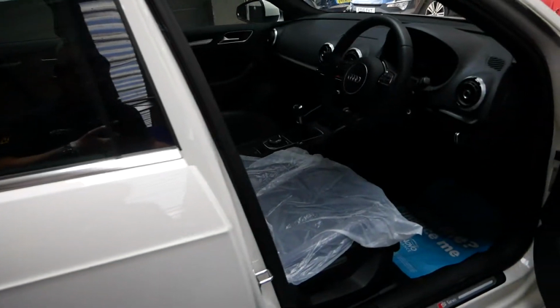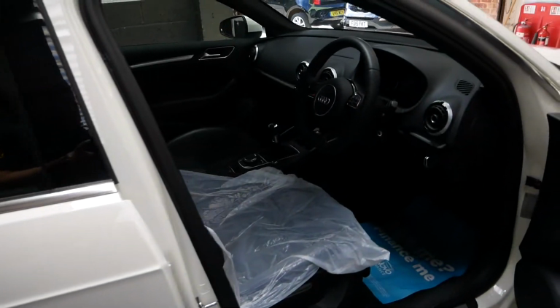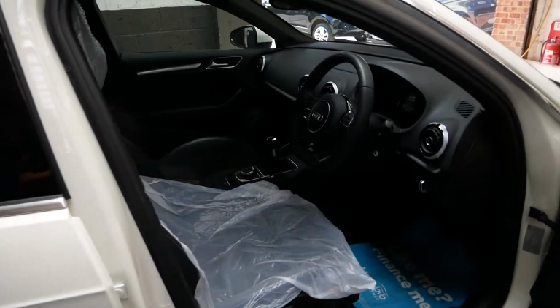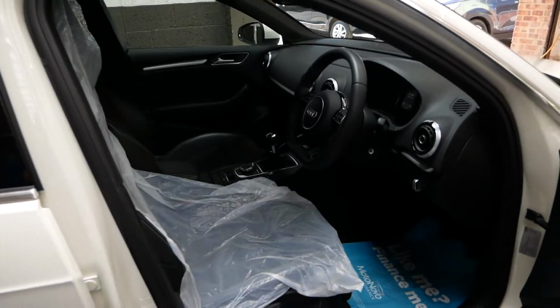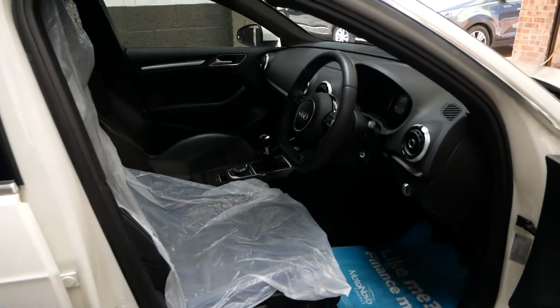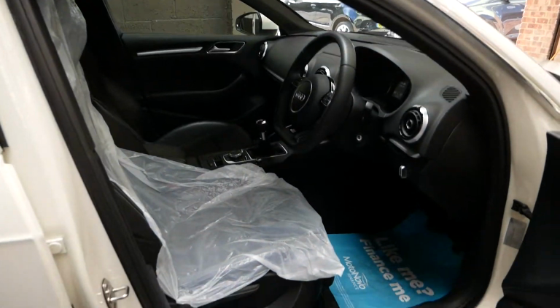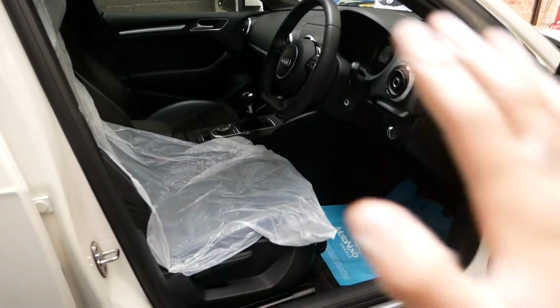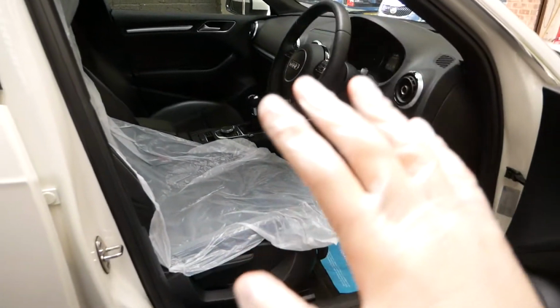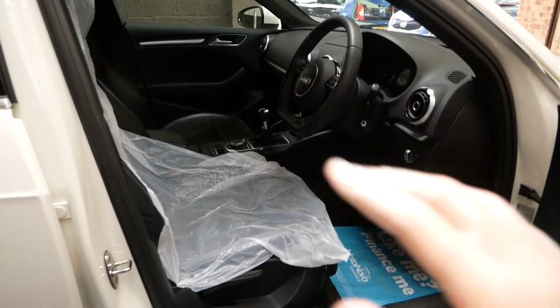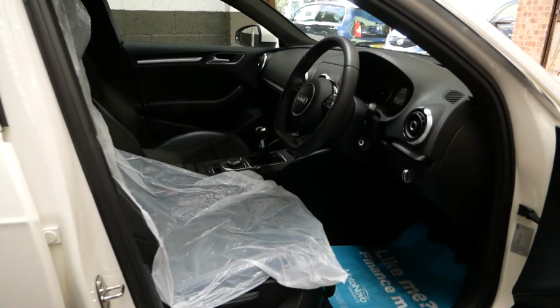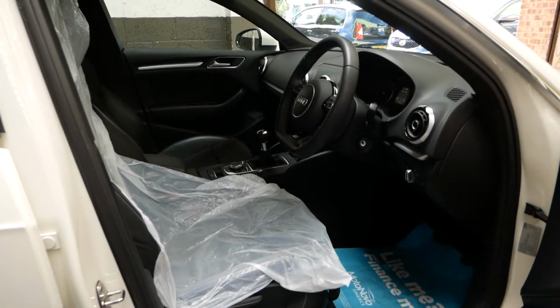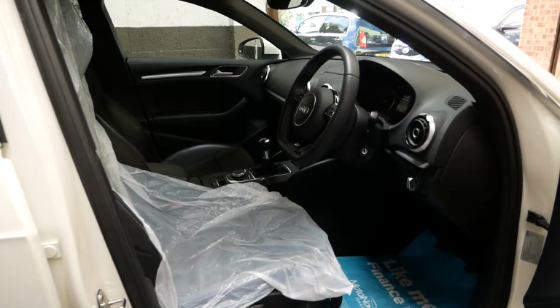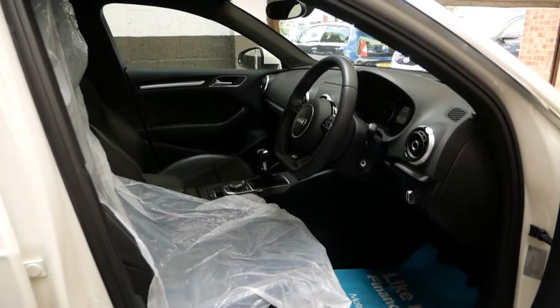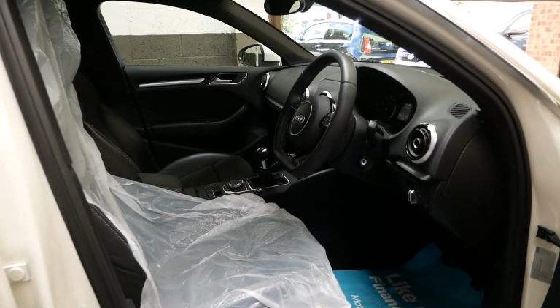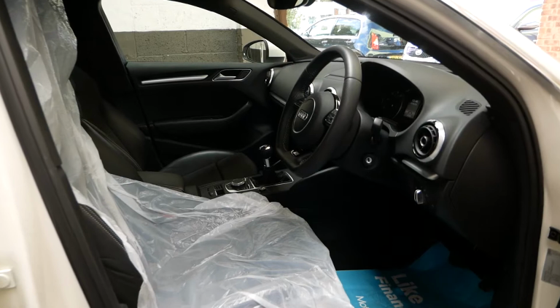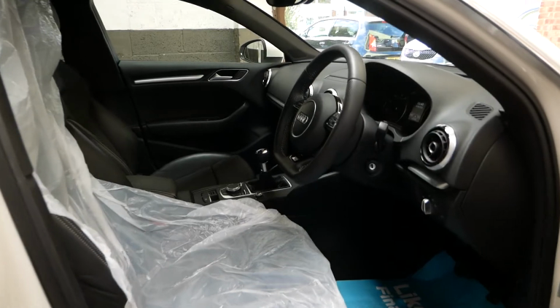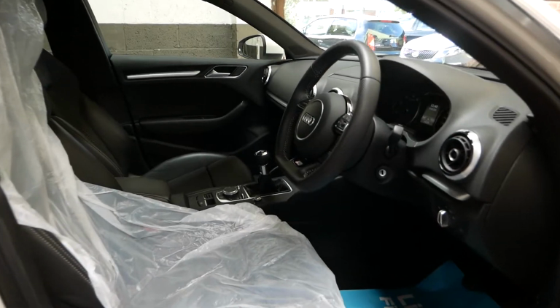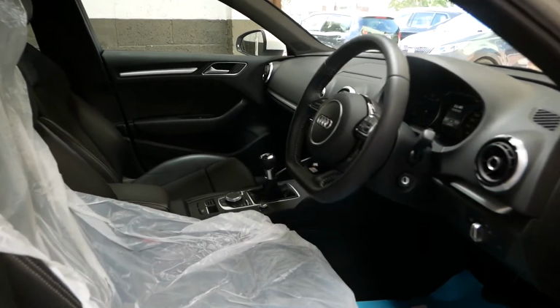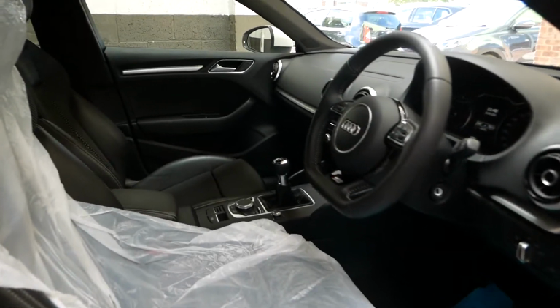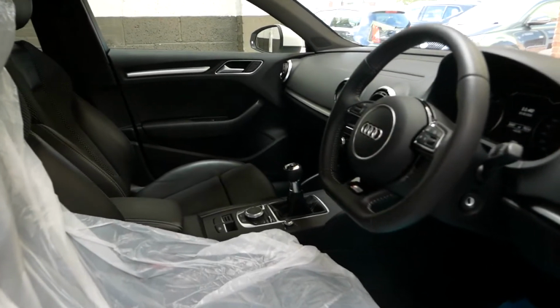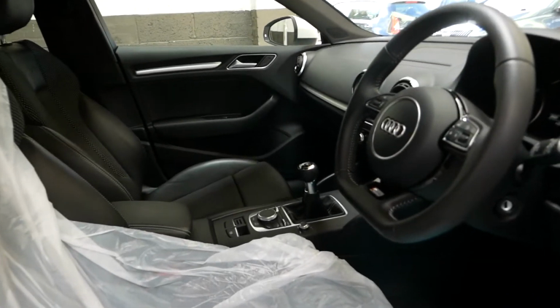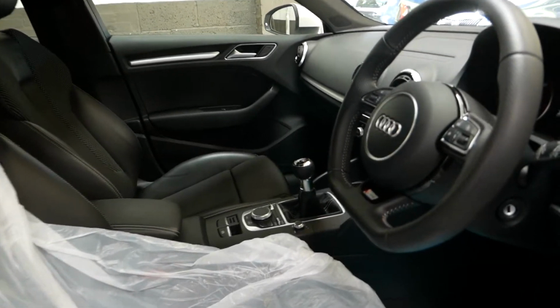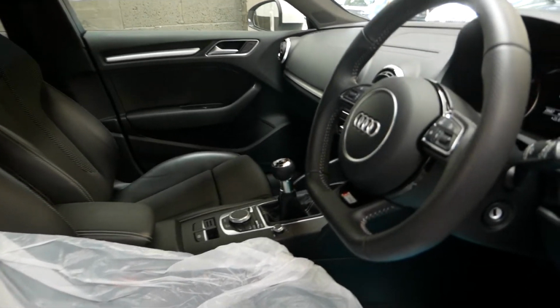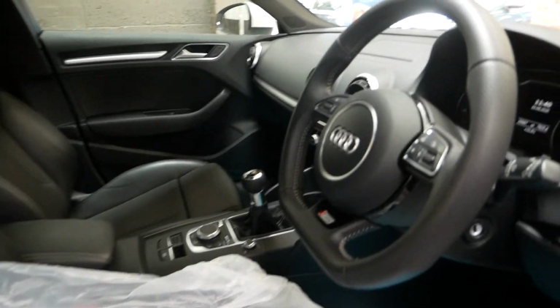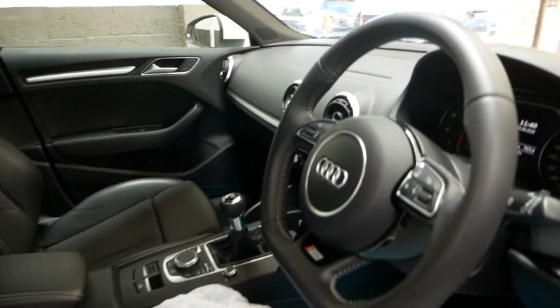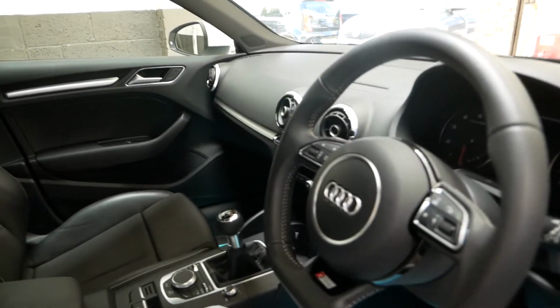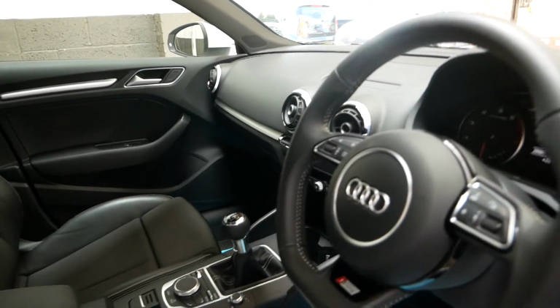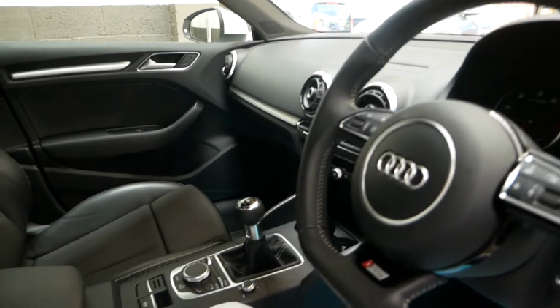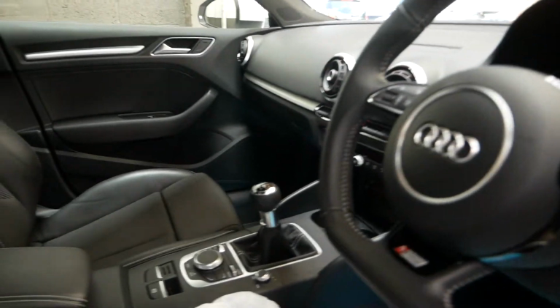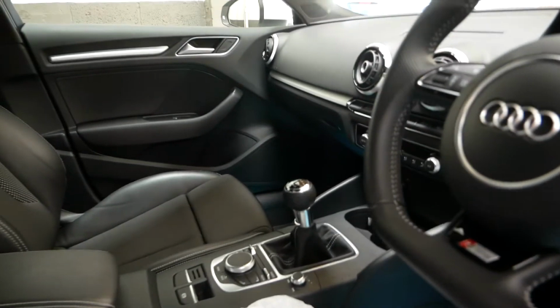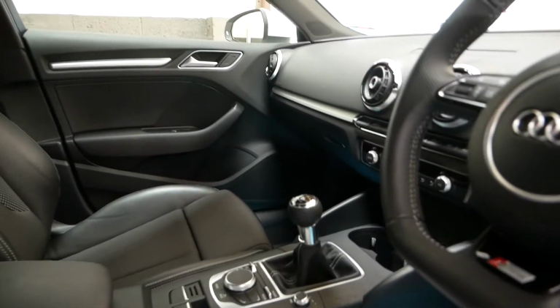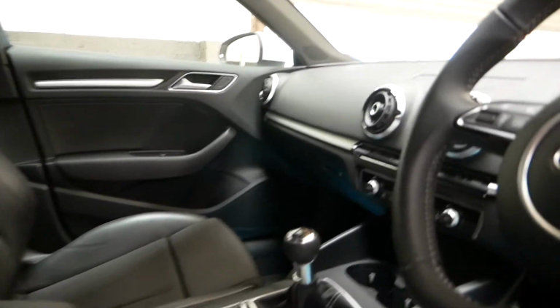Going in the car here — I am wearing gloves, seat coverings on, touching the cars as little as possible and regularly sanitized due to COVID-19.